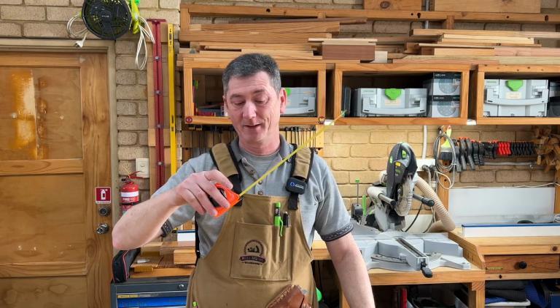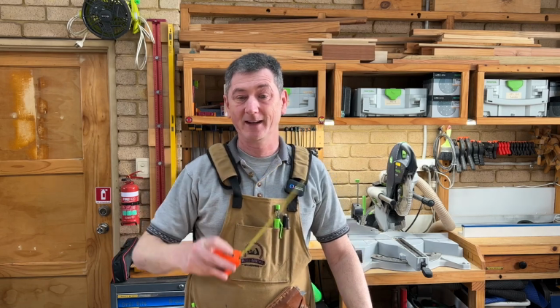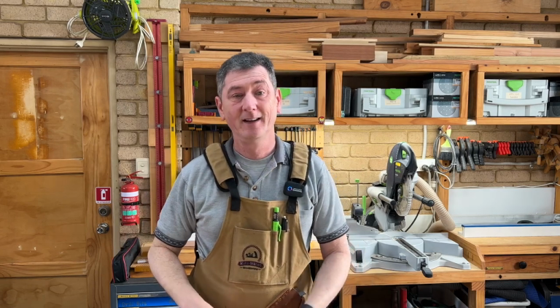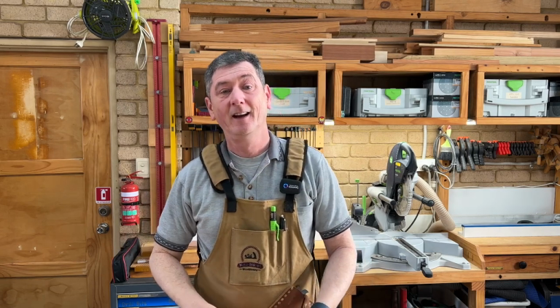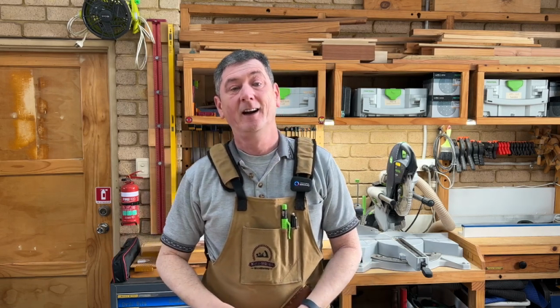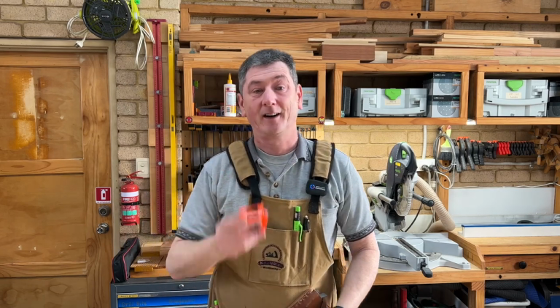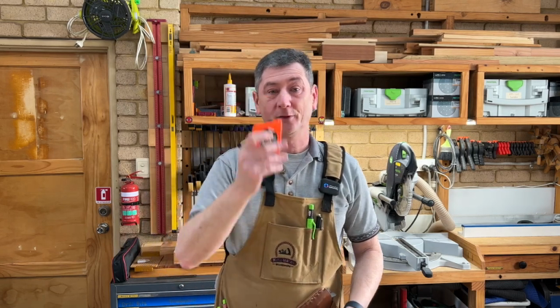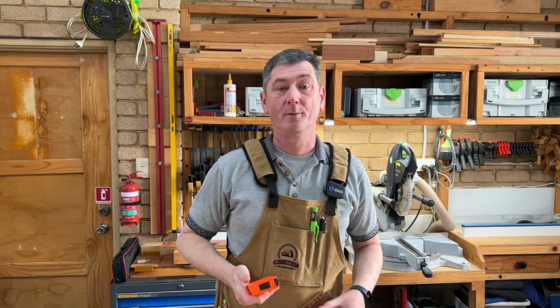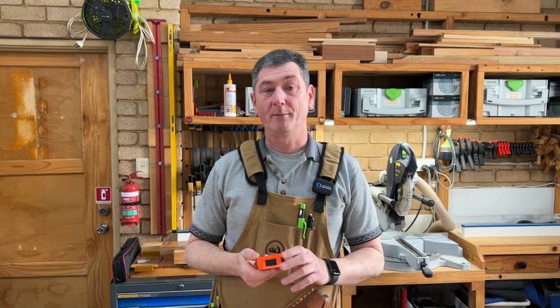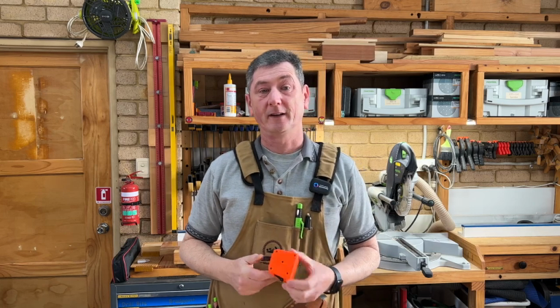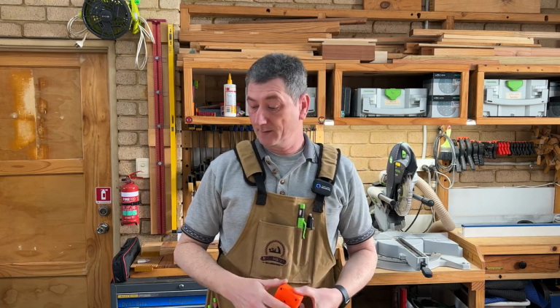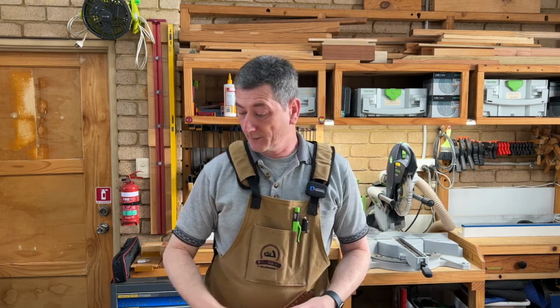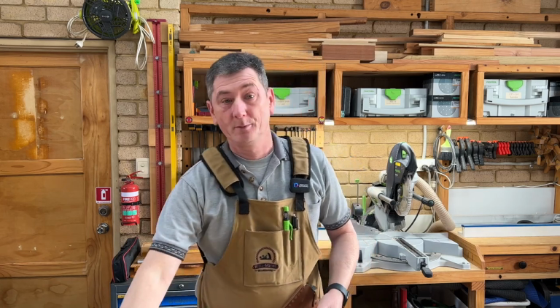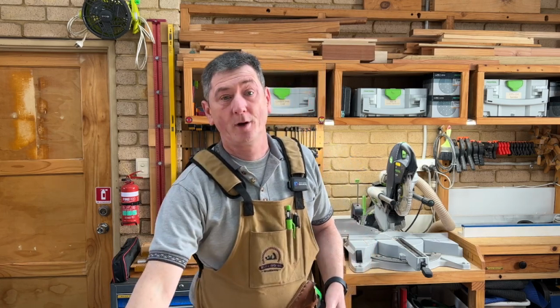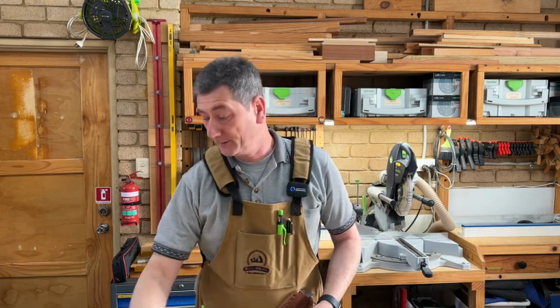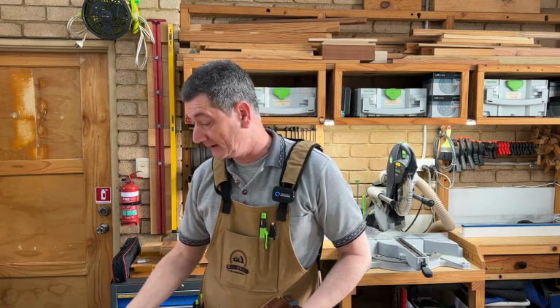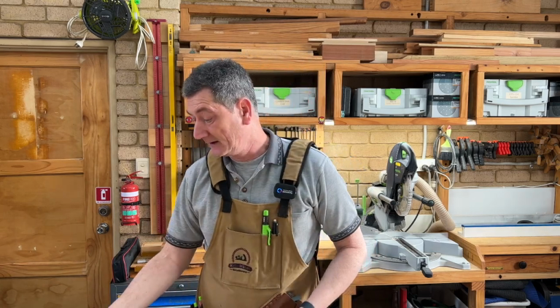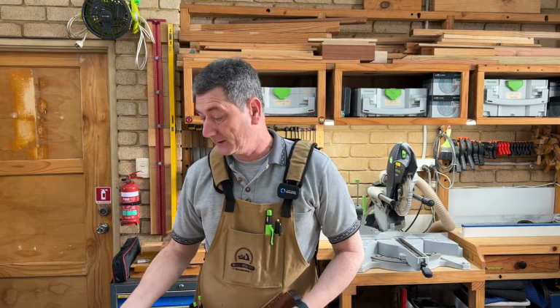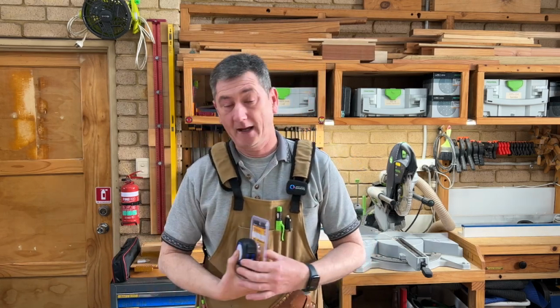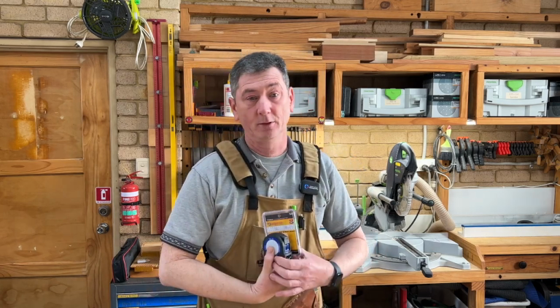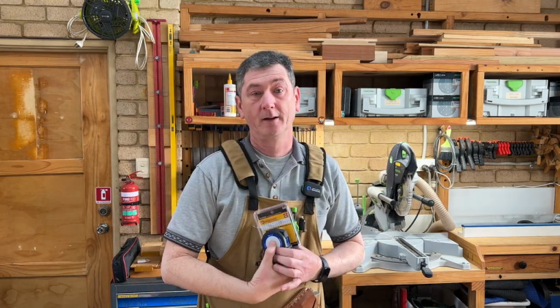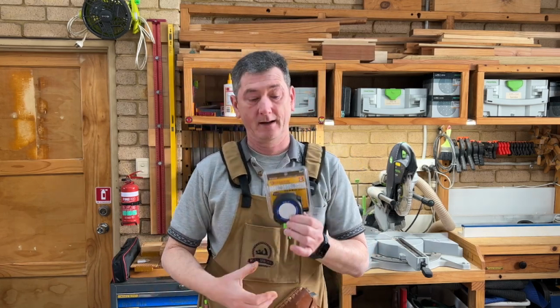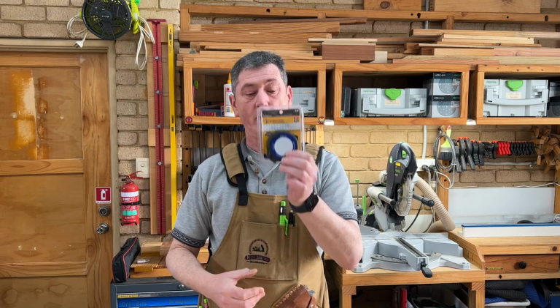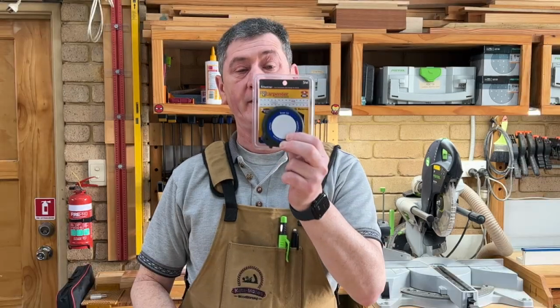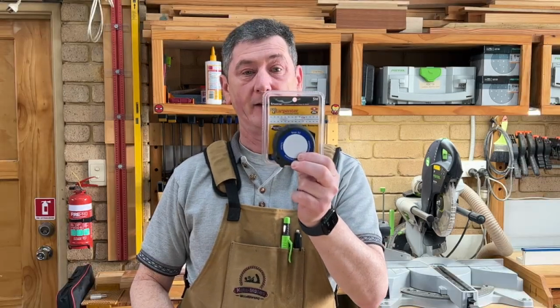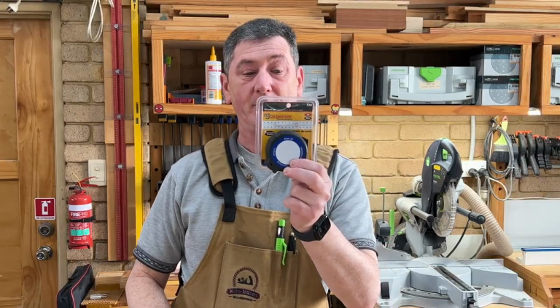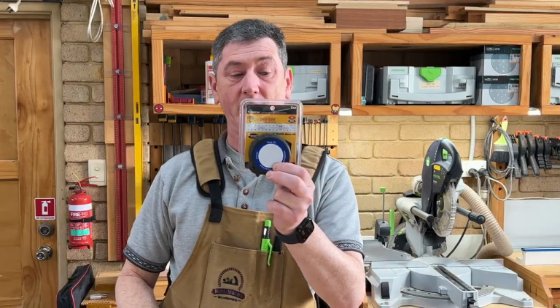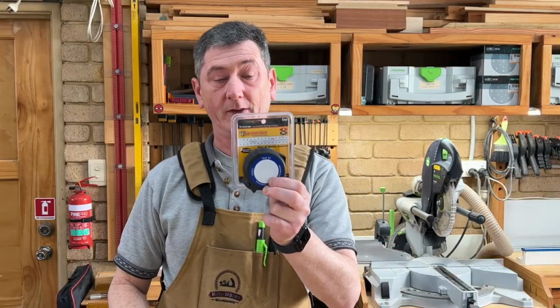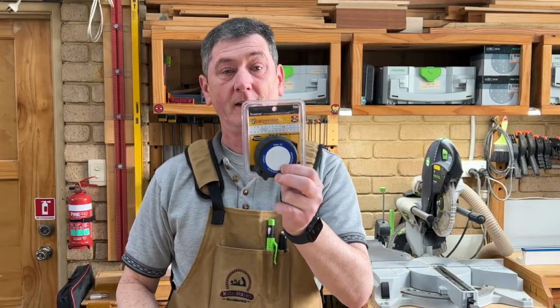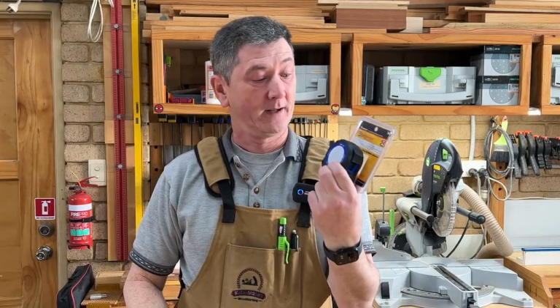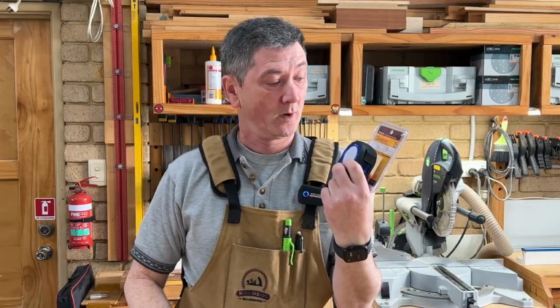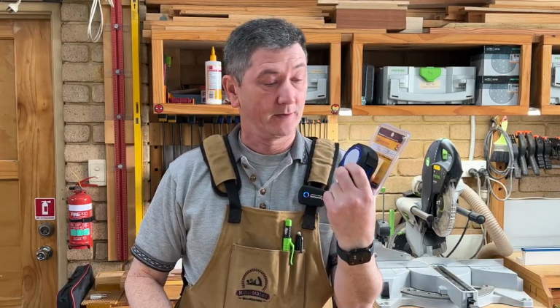I could possibly open it up and fix it, but I thought it would be a prime opportunity to actually have a look at one of these FastCap tape measures. The one I got is metric and it's the True 32 variety, so let's take a look at that.